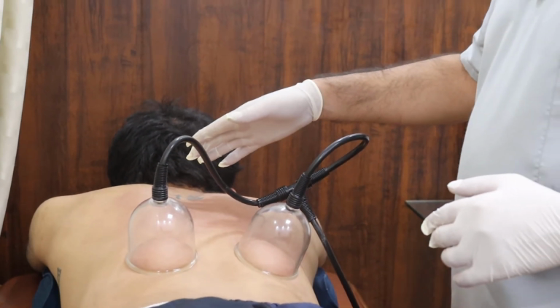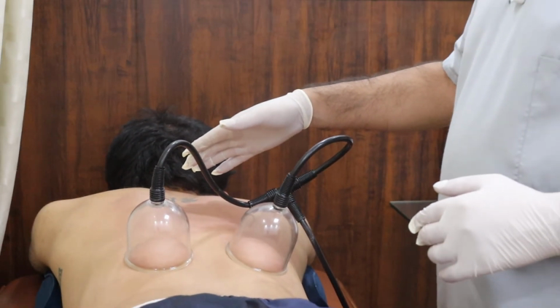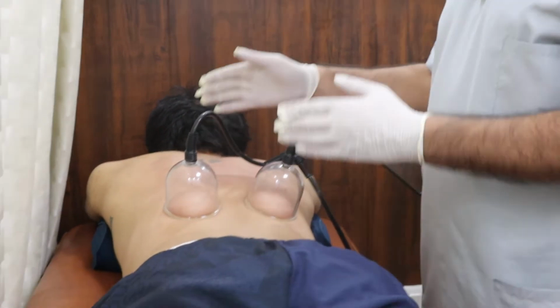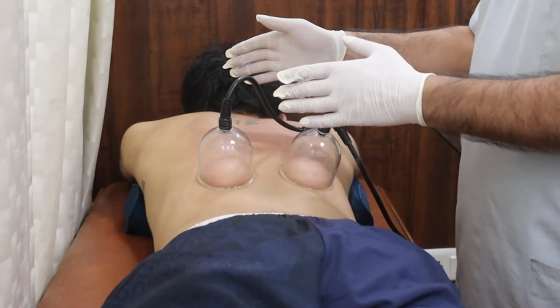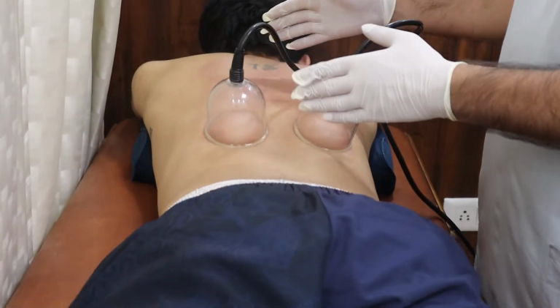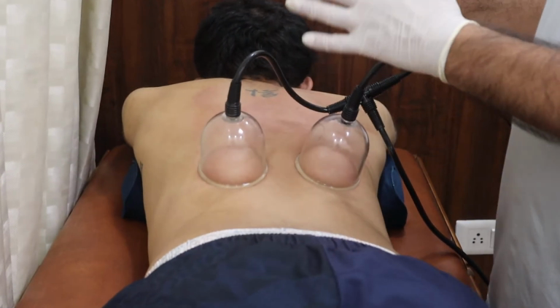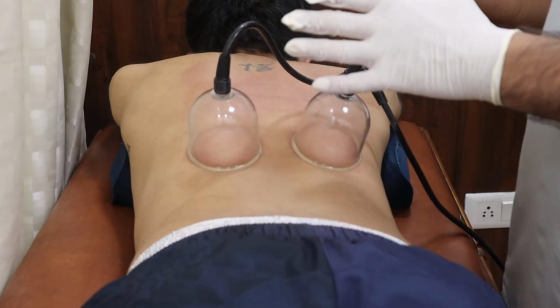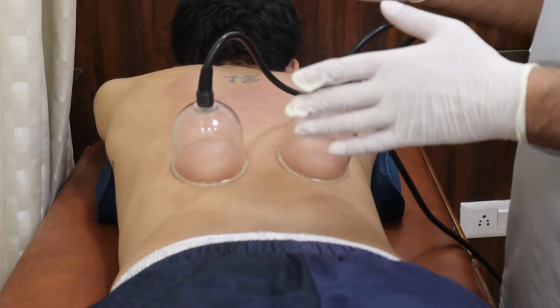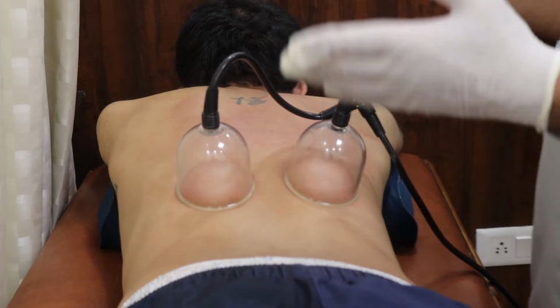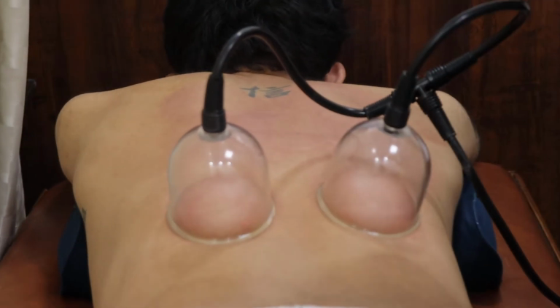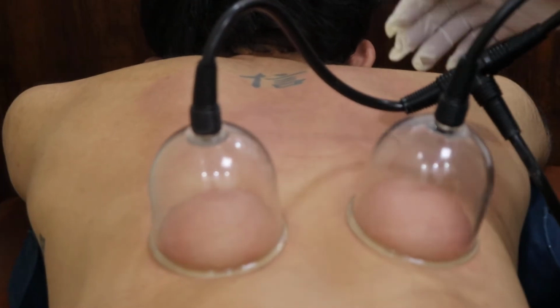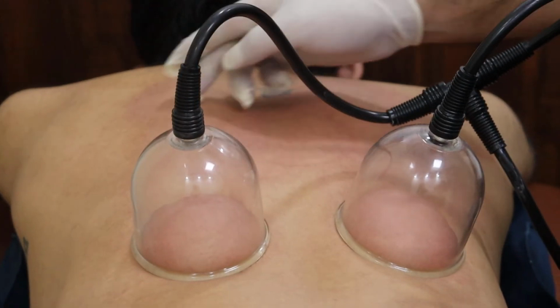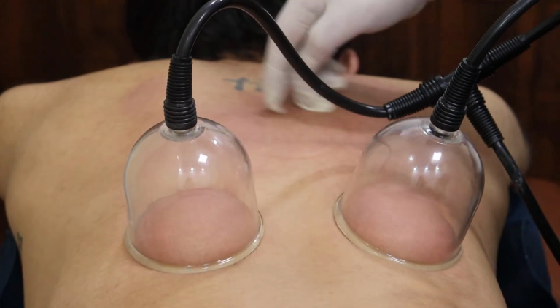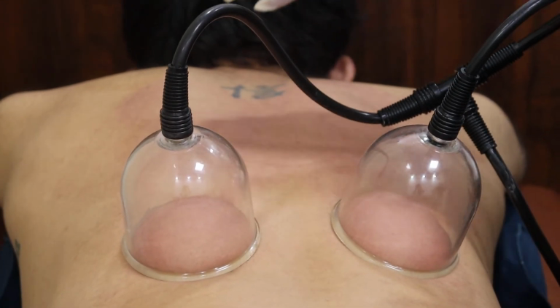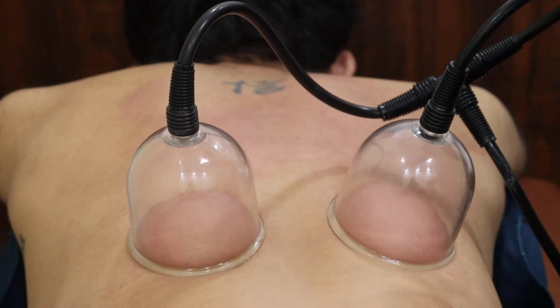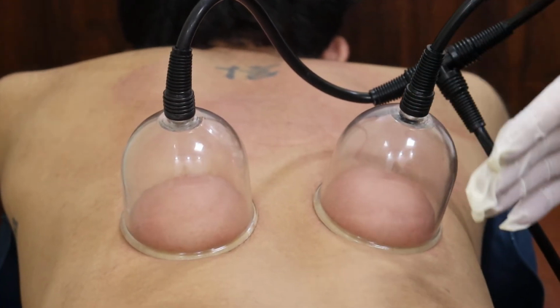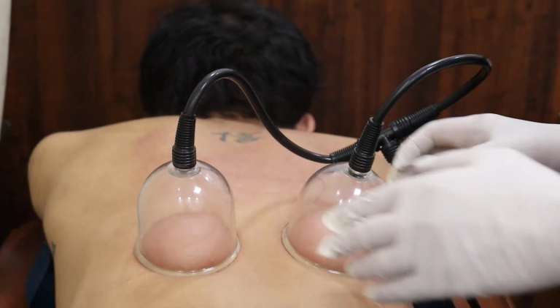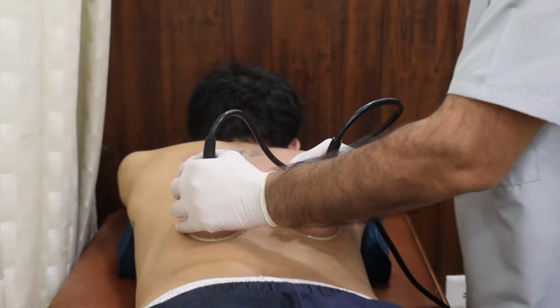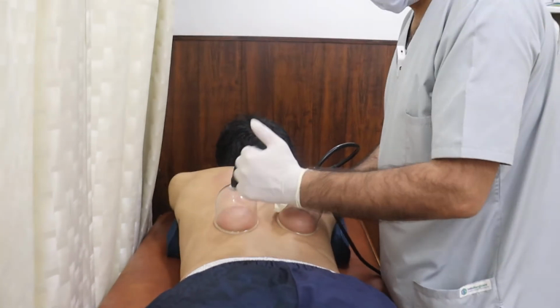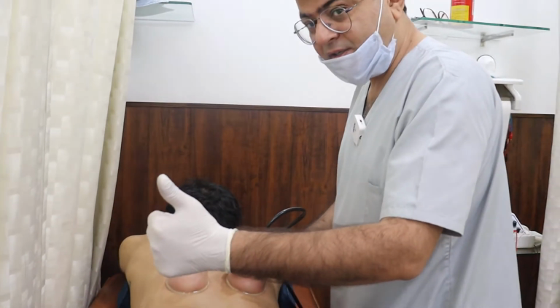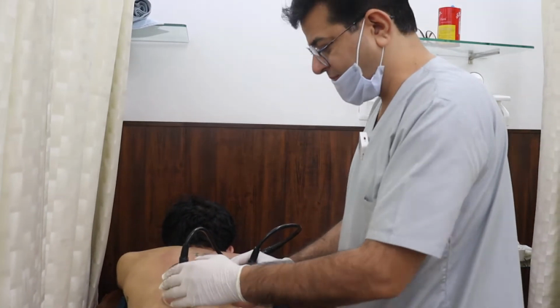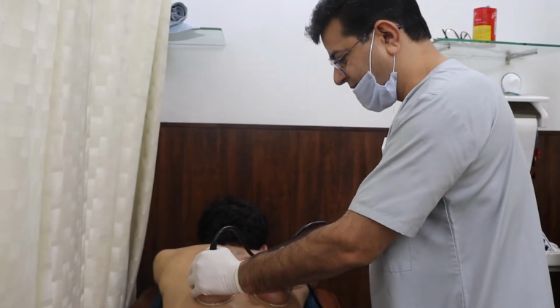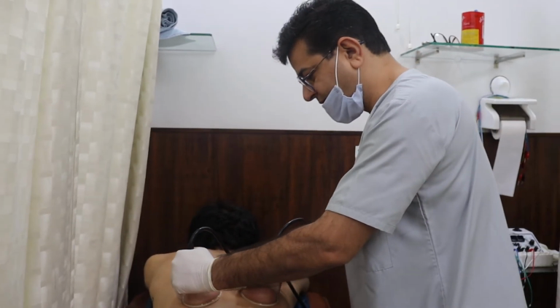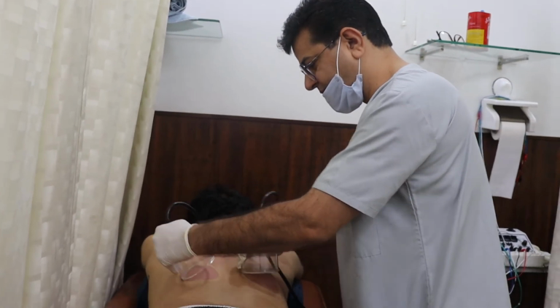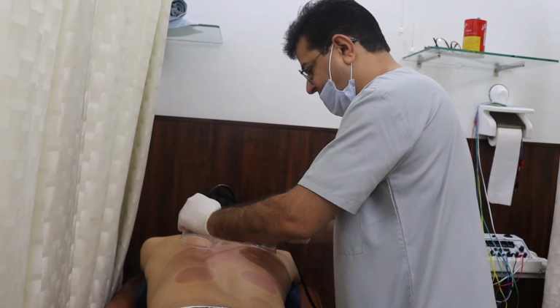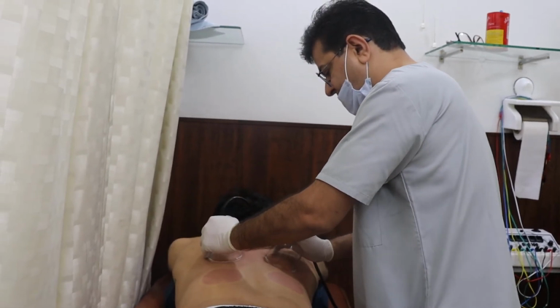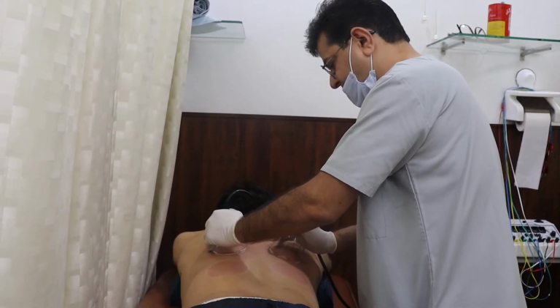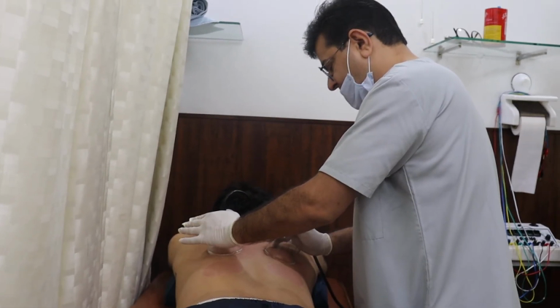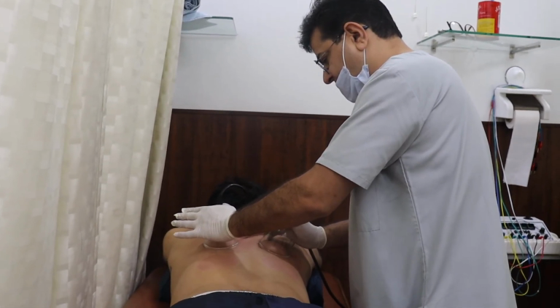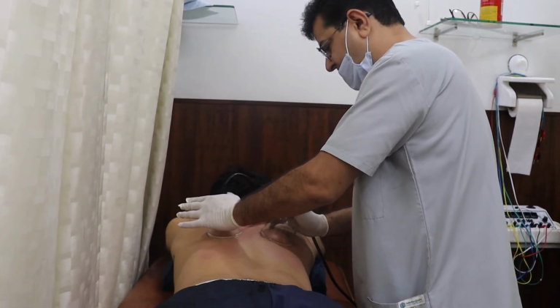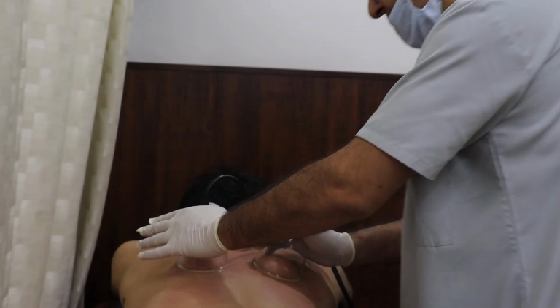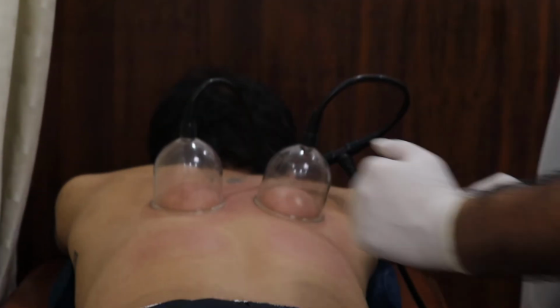A little drawback with the cupping is it makes the area red, as you can see, because of the increased circulation. It takes a while — it might take 7 days, it might take 10 days for the cupping marks to go. But nothing to worry about, because the deal is good.